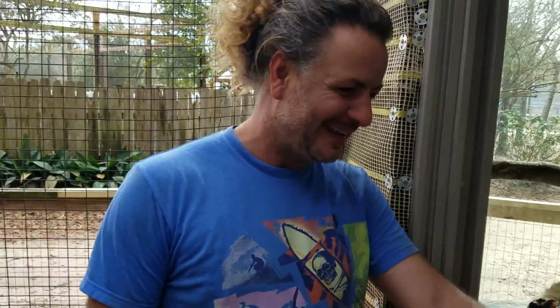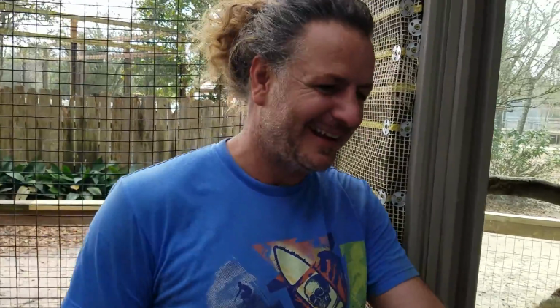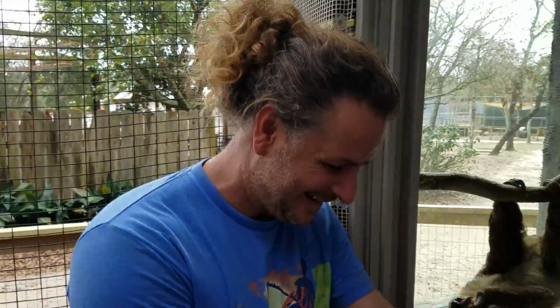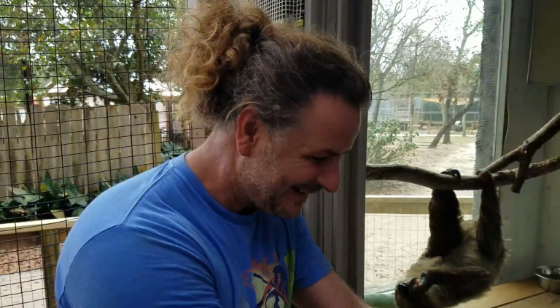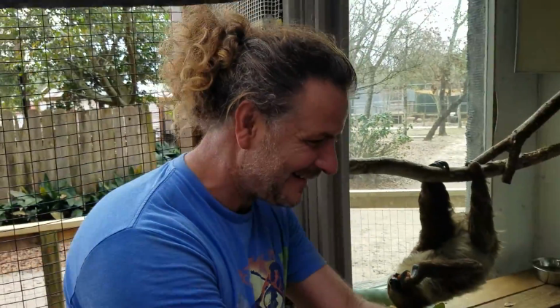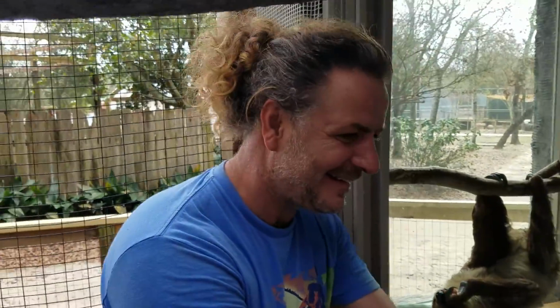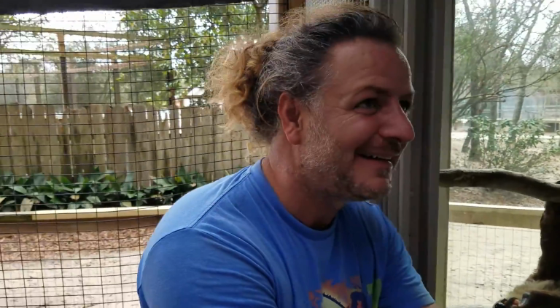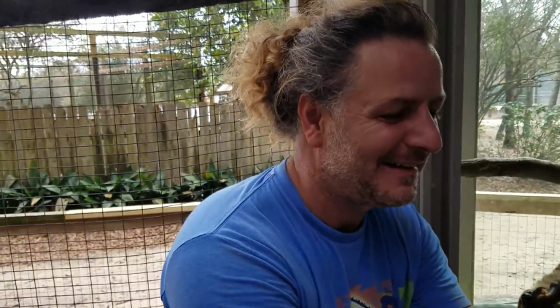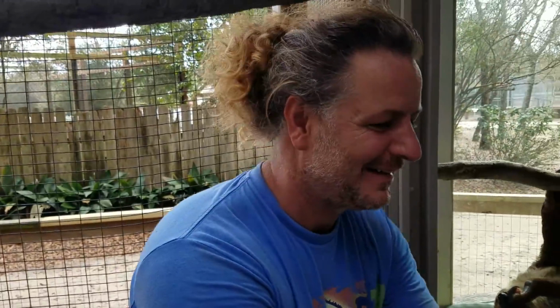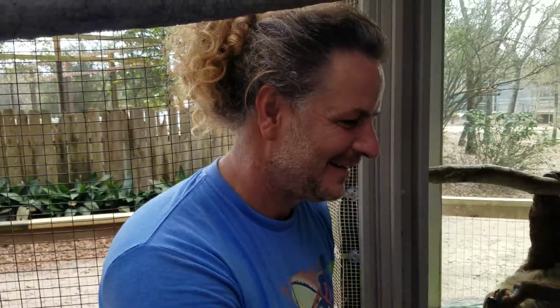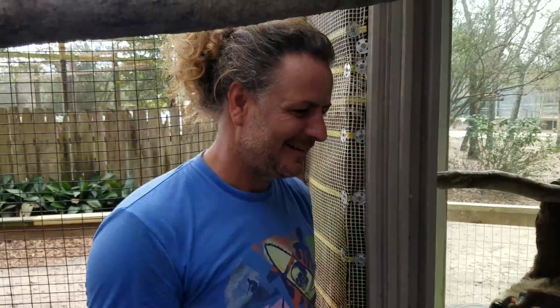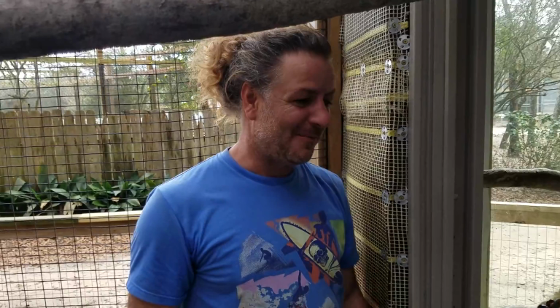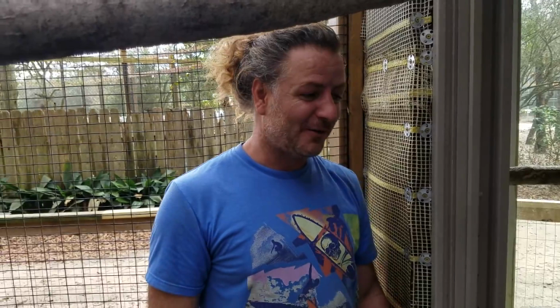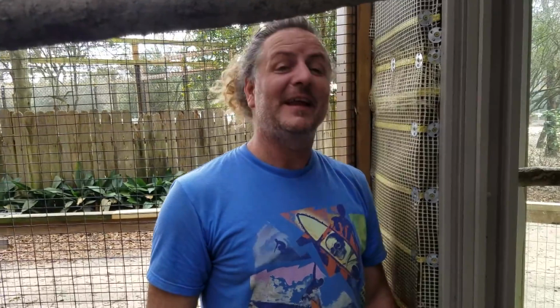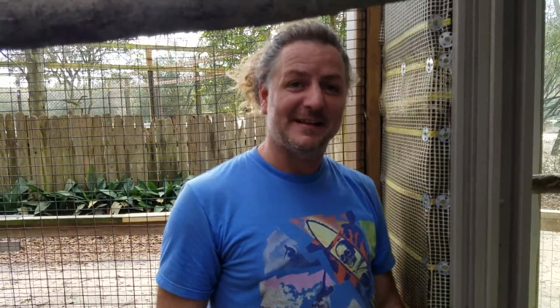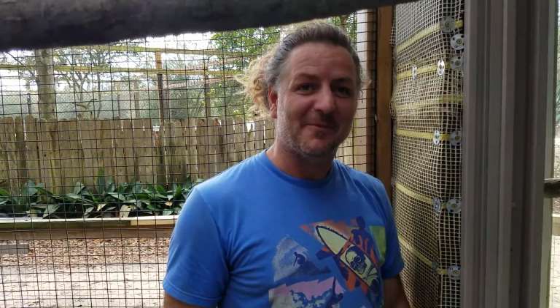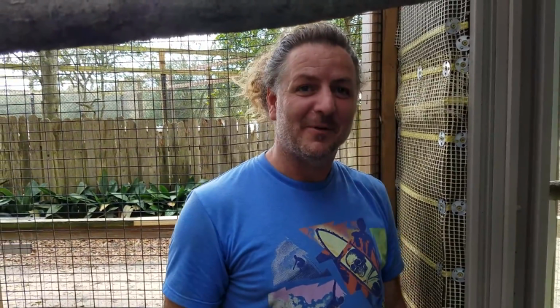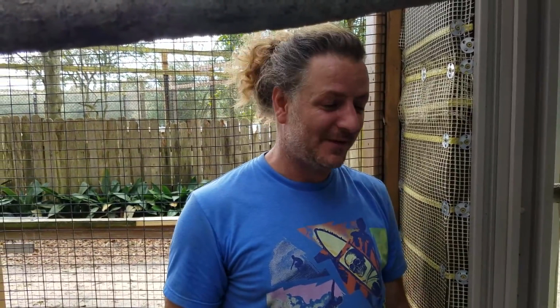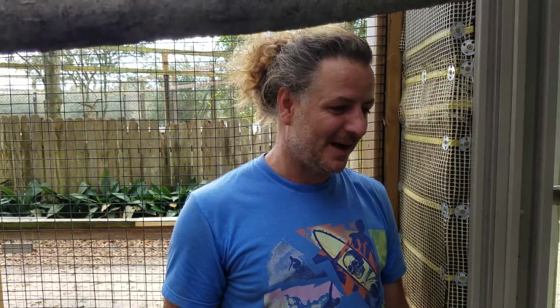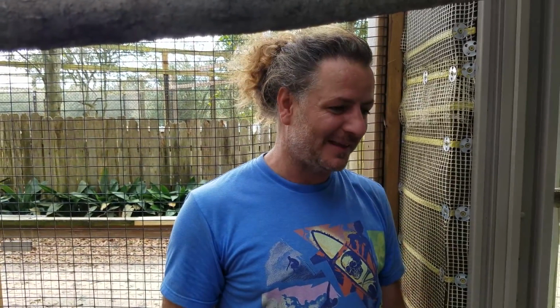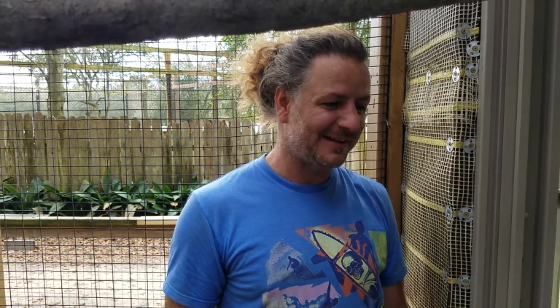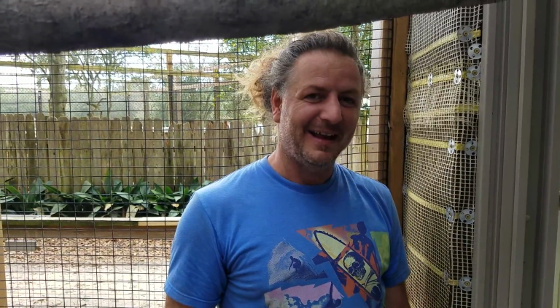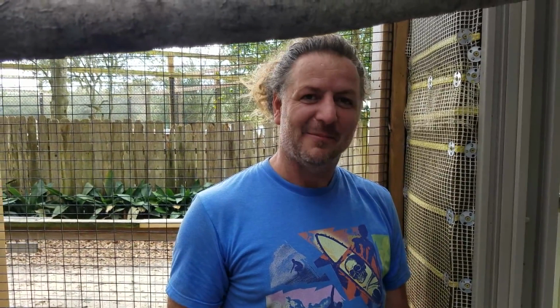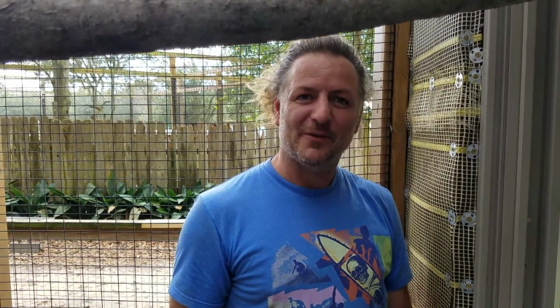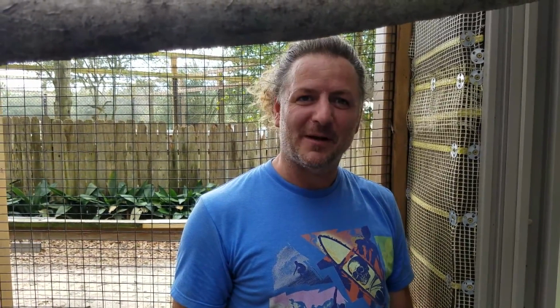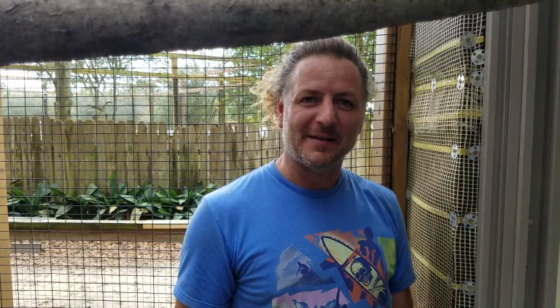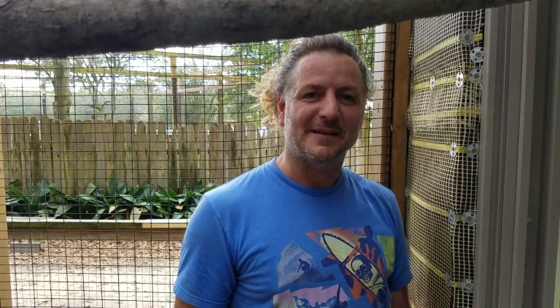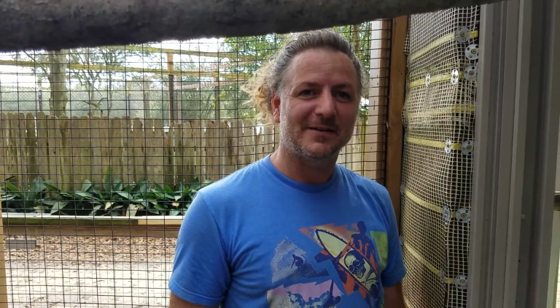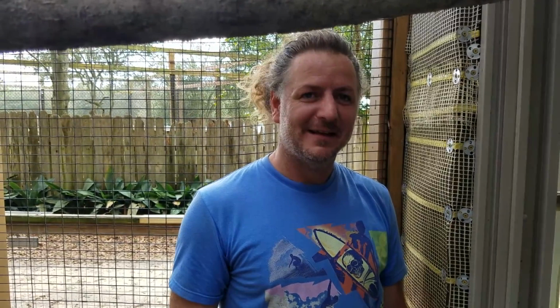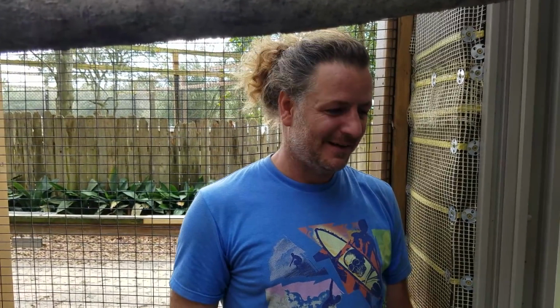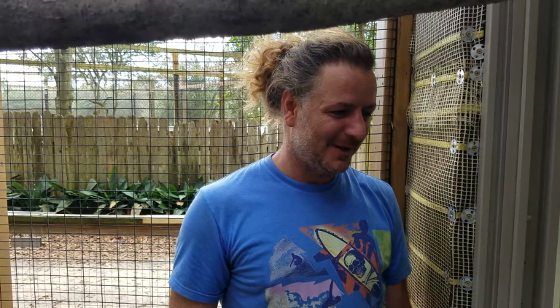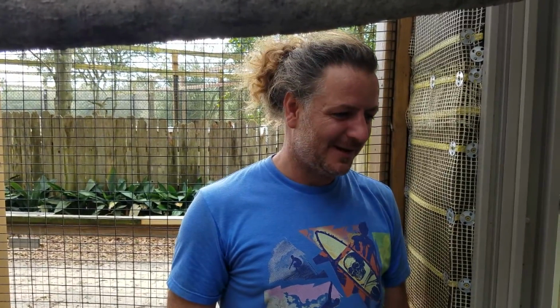Finally, when do you plan to open back up for the public? What's the estimated time frame? March 1st is the time frame. We will have everything done by then. And March 1st, come on down. I think that's a Thursday. It'll be a good time.